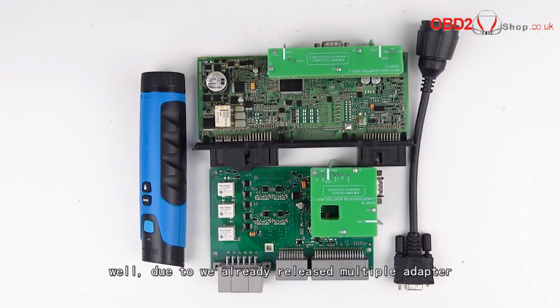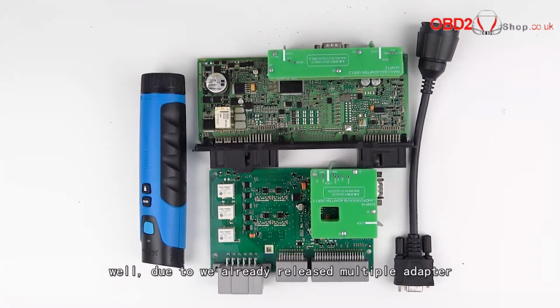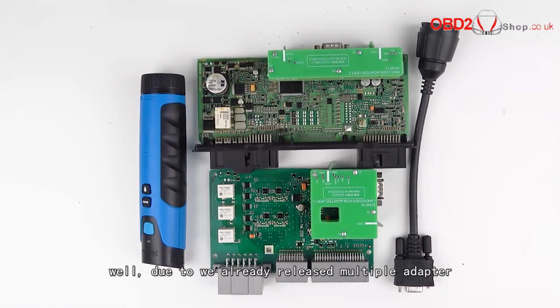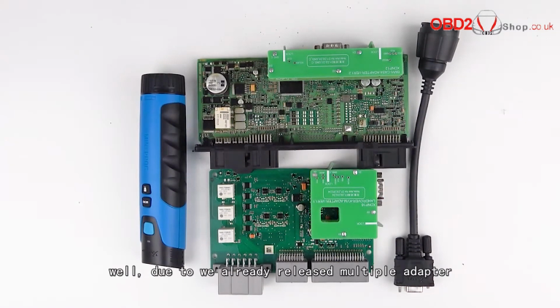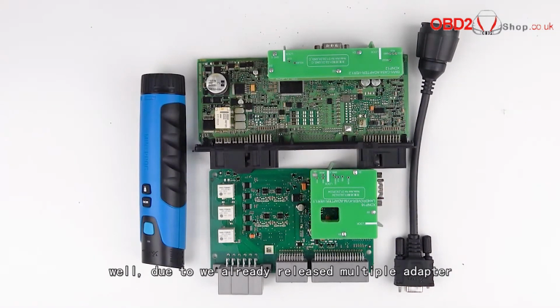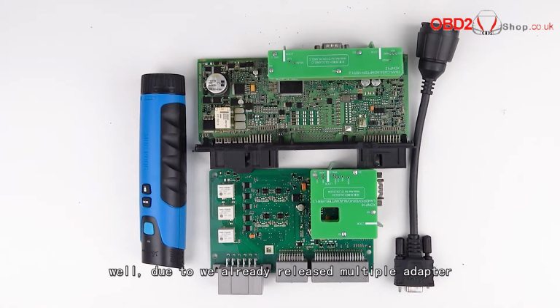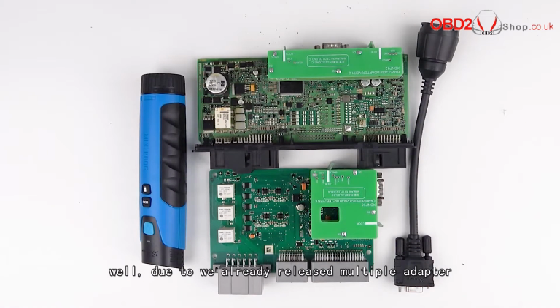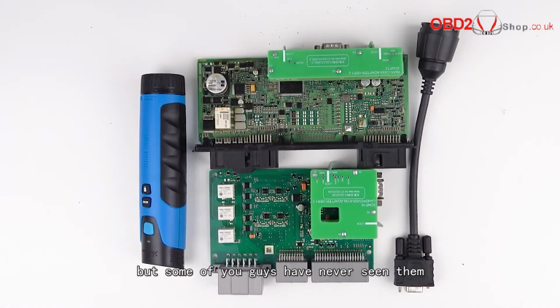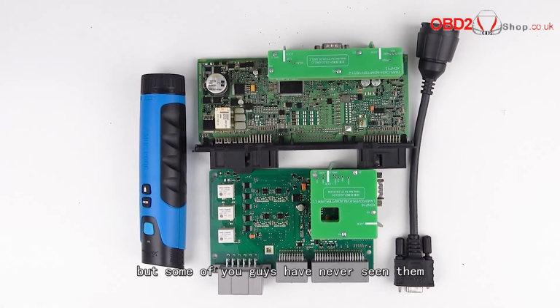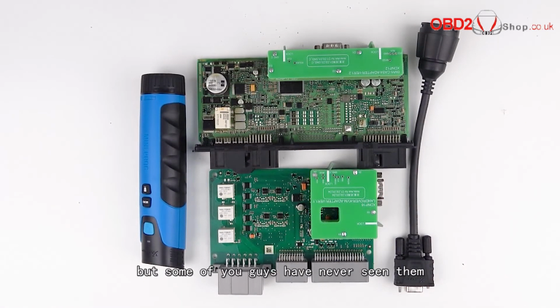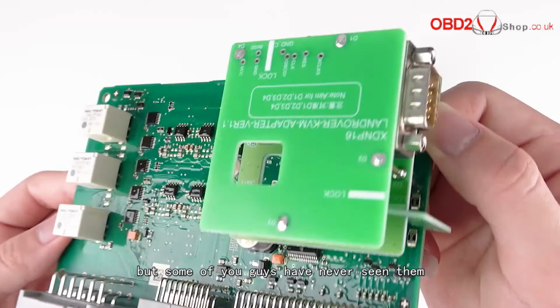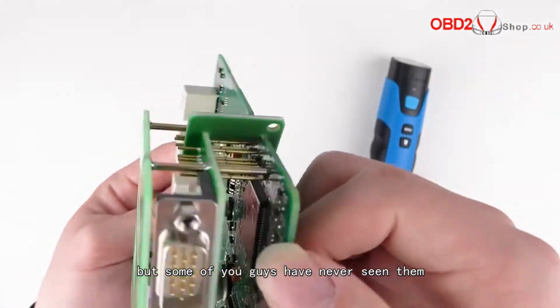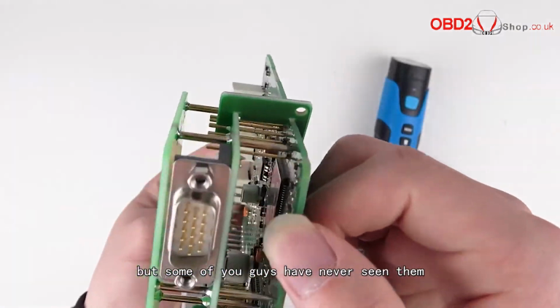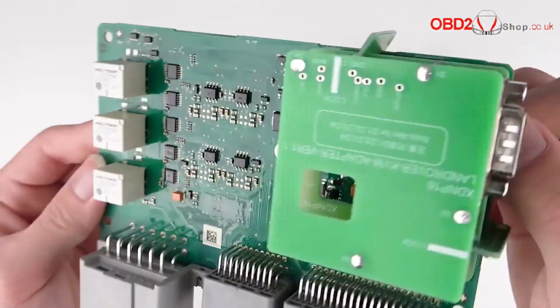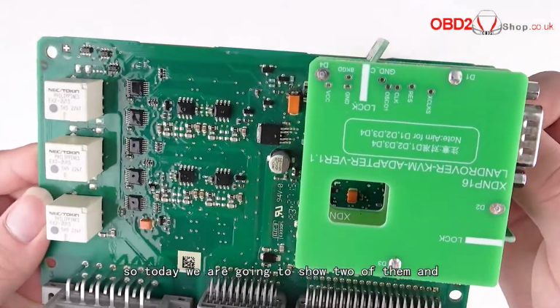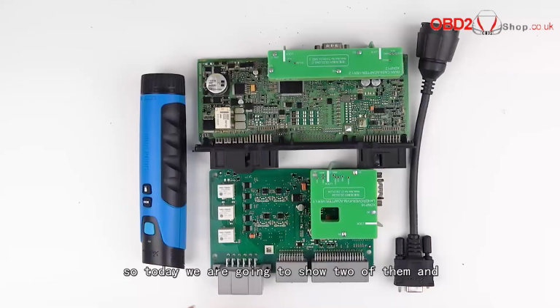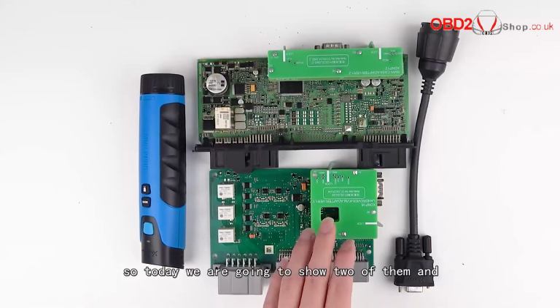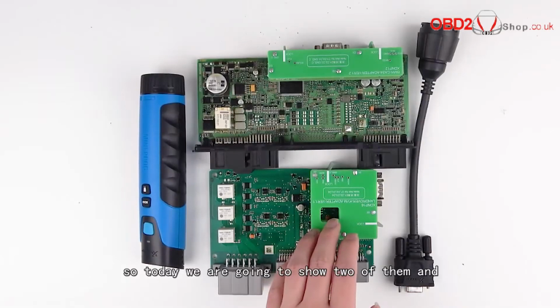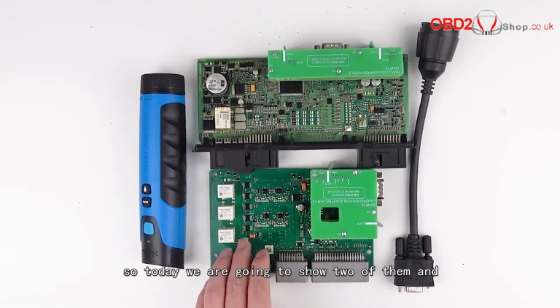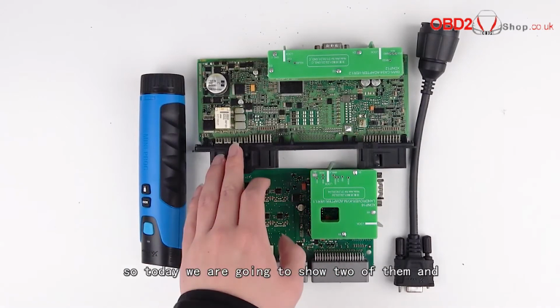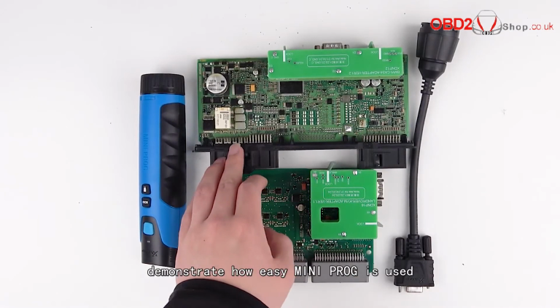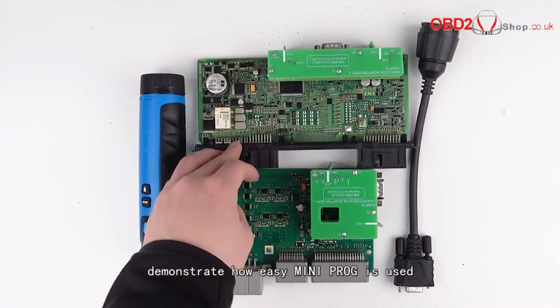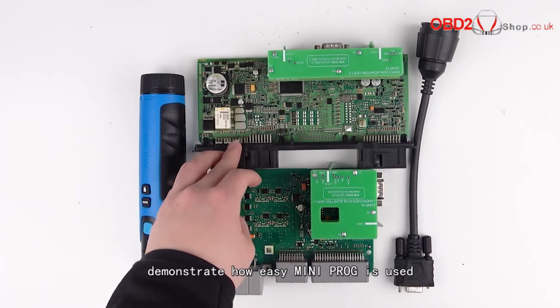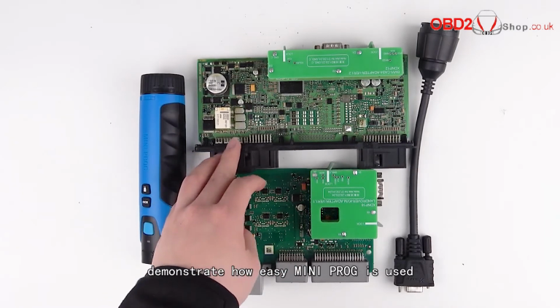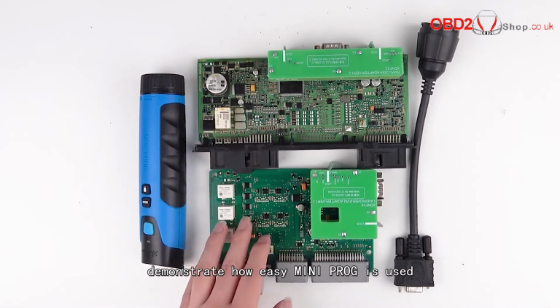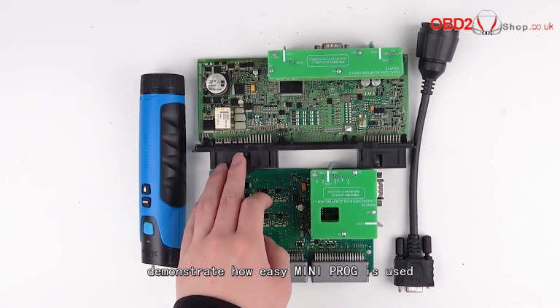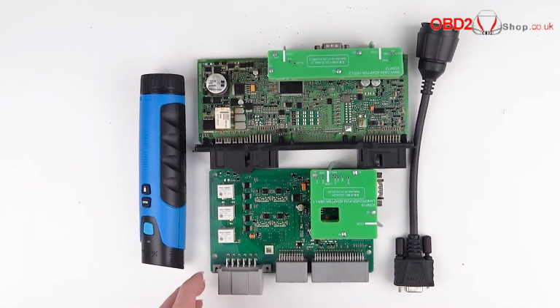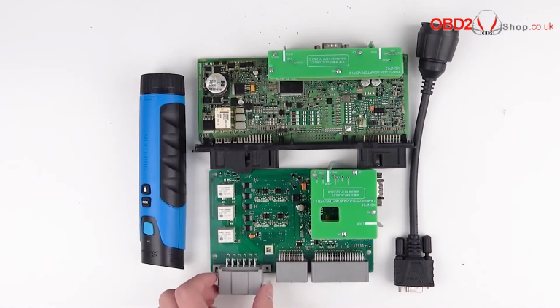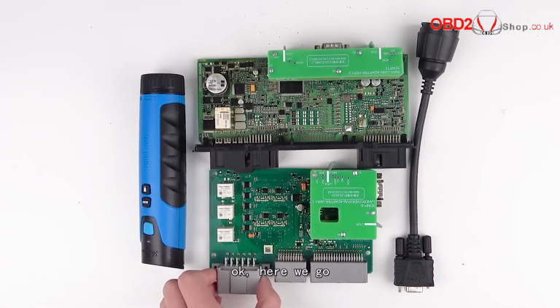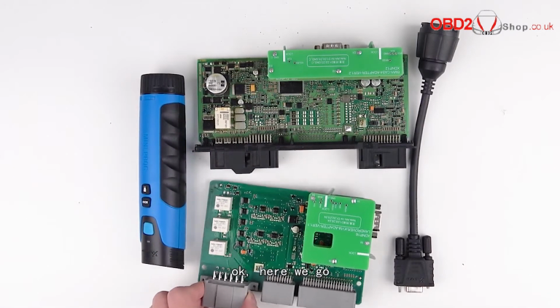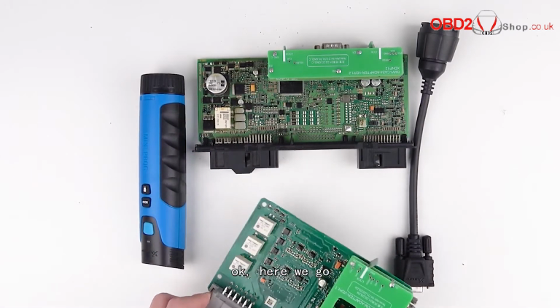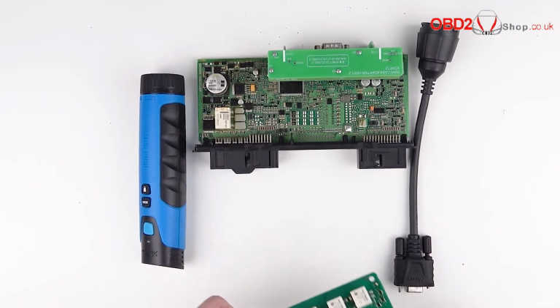We already released multiple adapters, but some of you have never seen them, so today we're going to show two of them and demonstrate how easy the mini prog is to use. Okay, here we go.